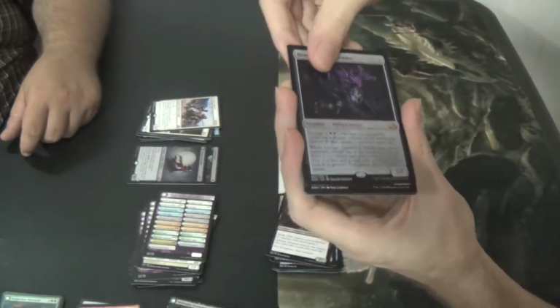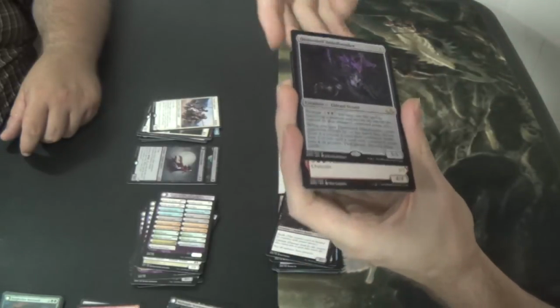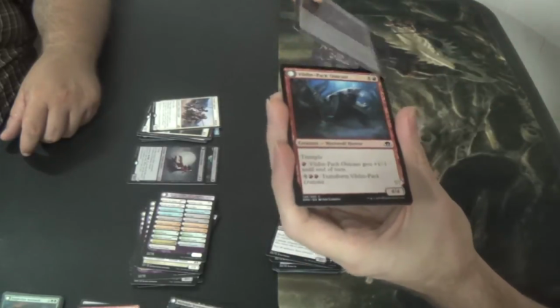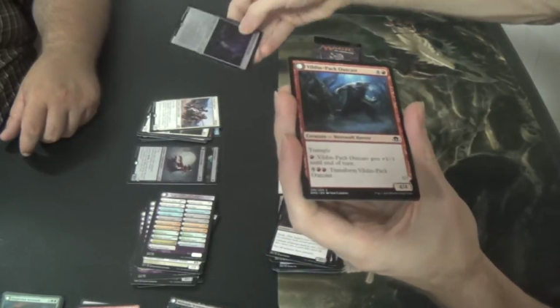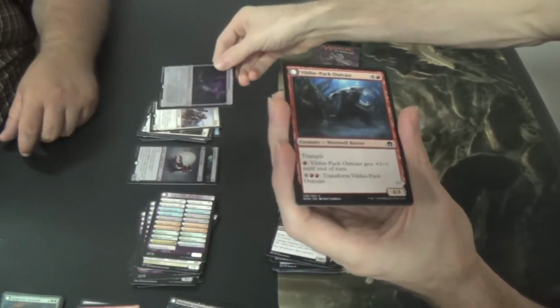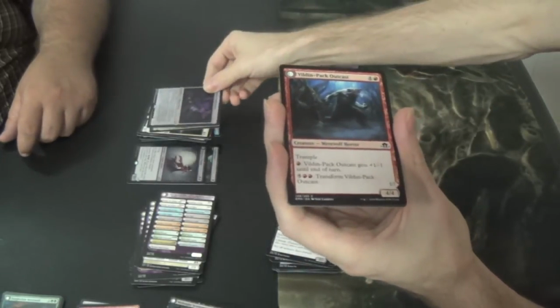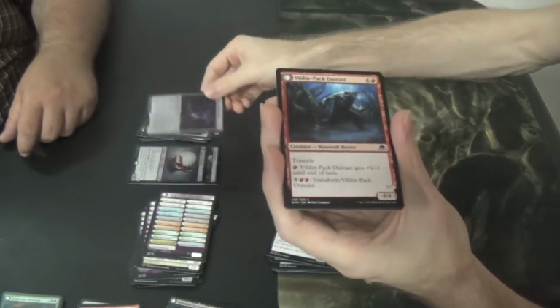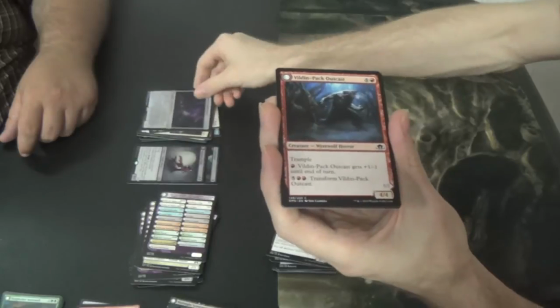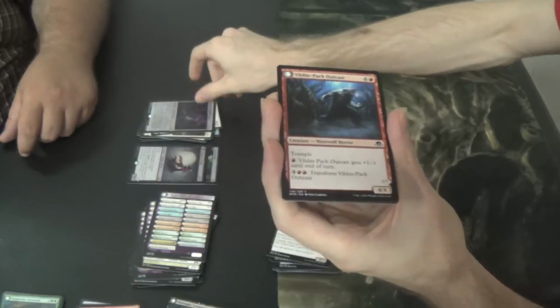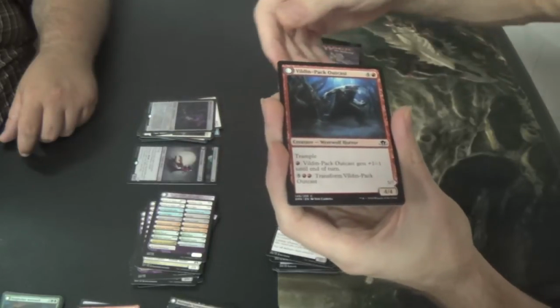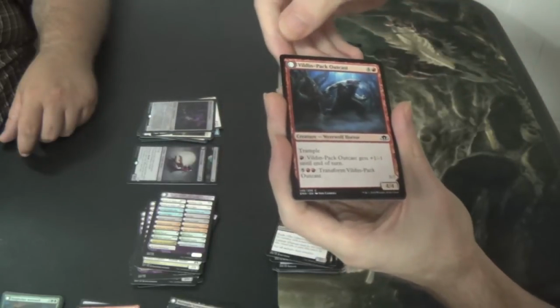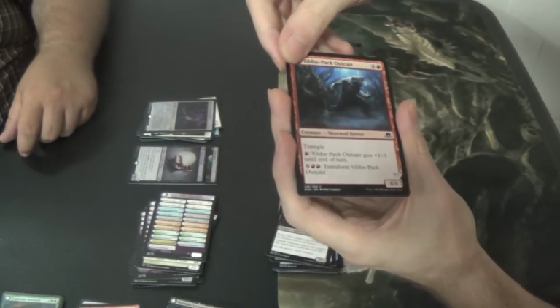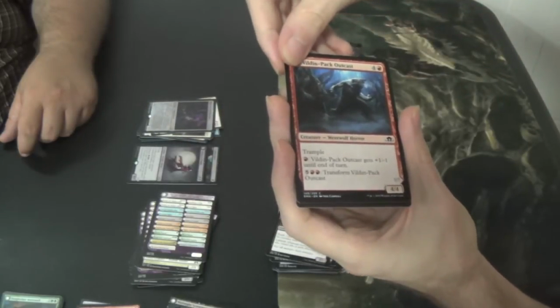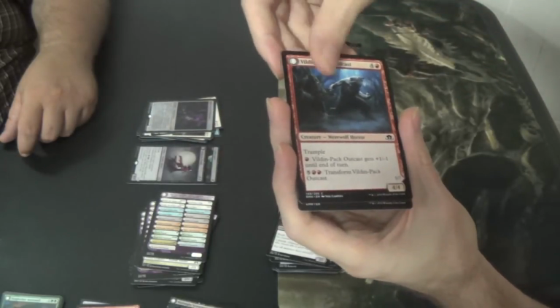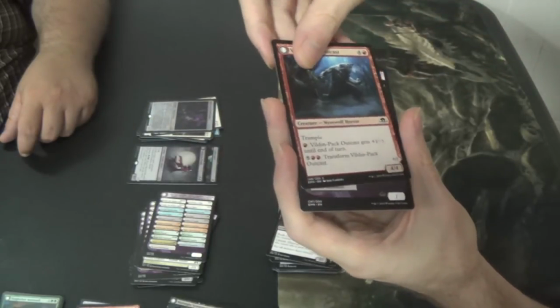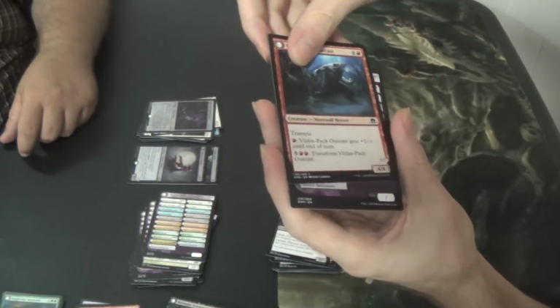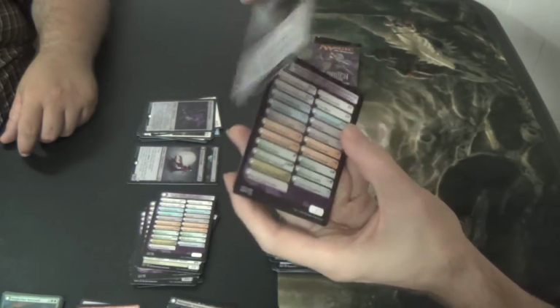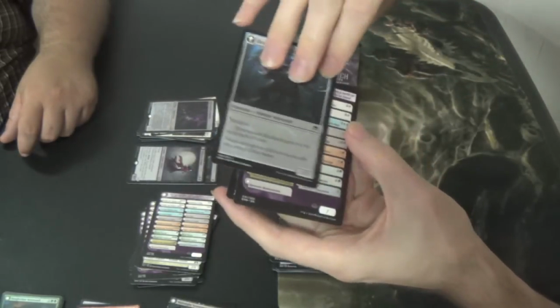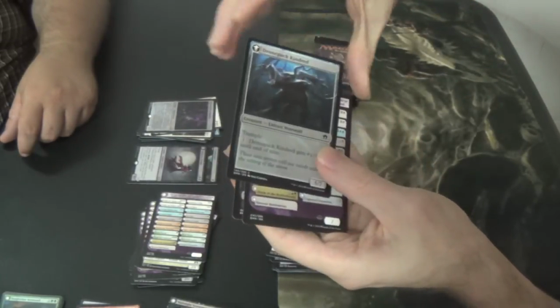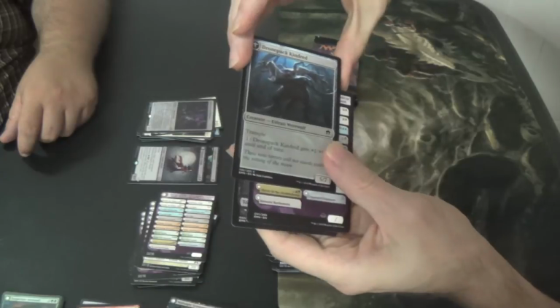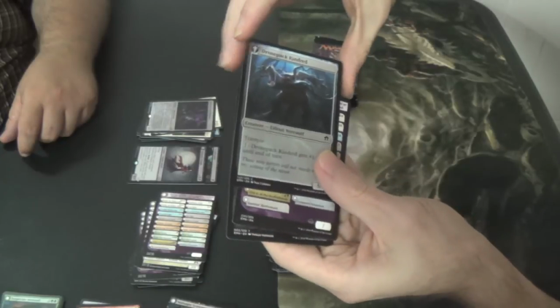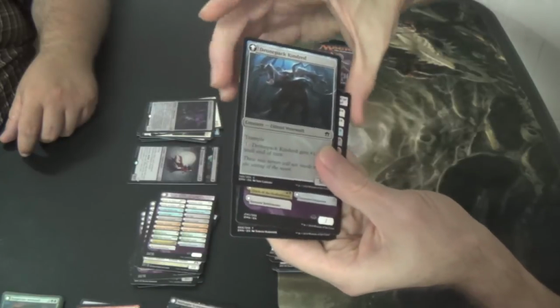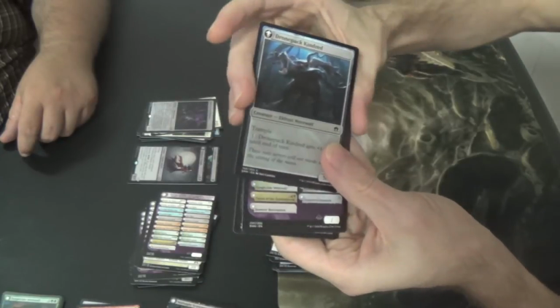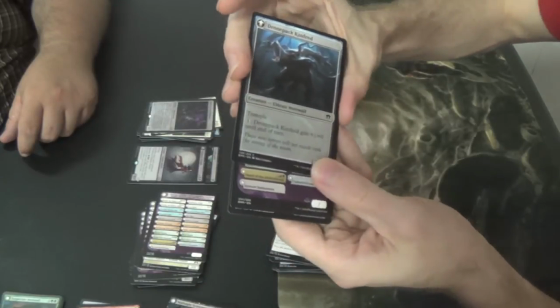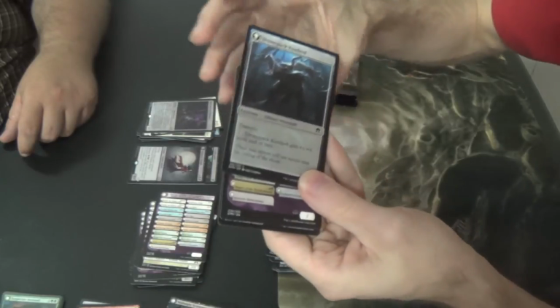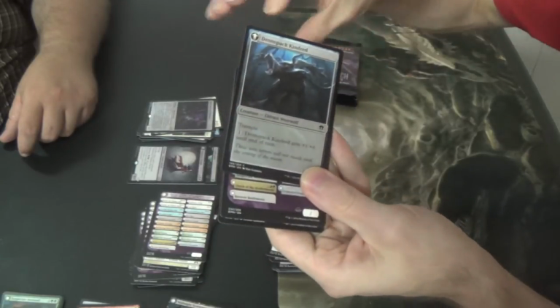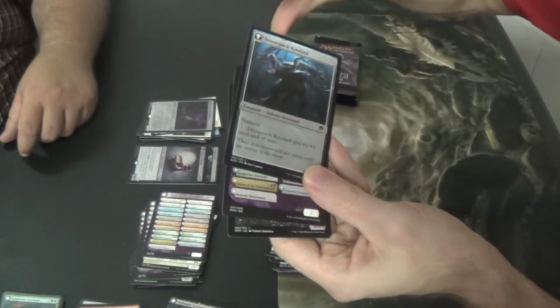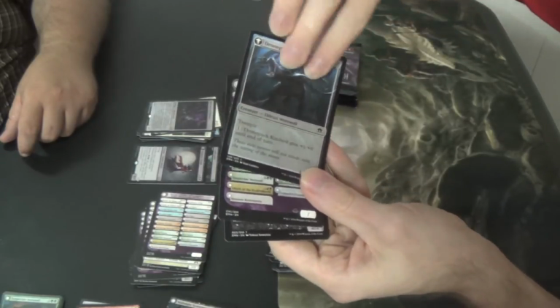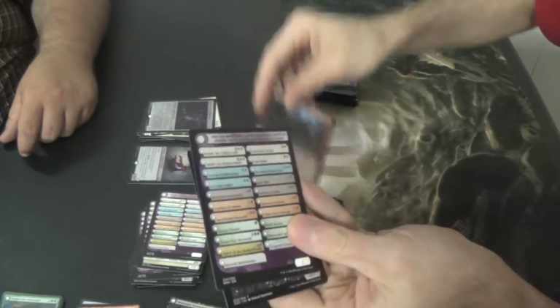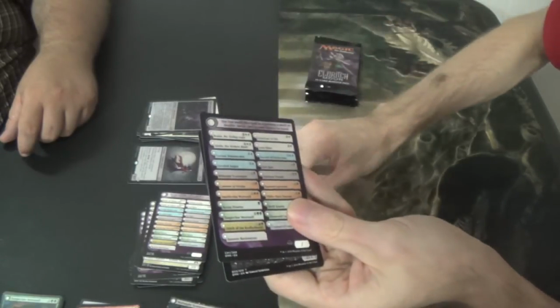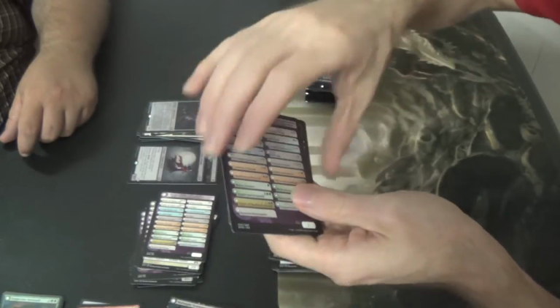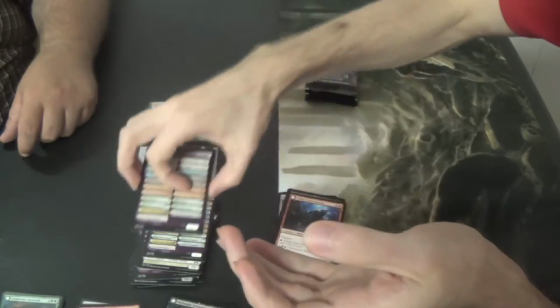I need to talk to you about this card because I will trade you for it. Gladly. Voldaren Pariah — 4/4 into a 5/7. Dronepack Kindred — just every one of these transform cards.